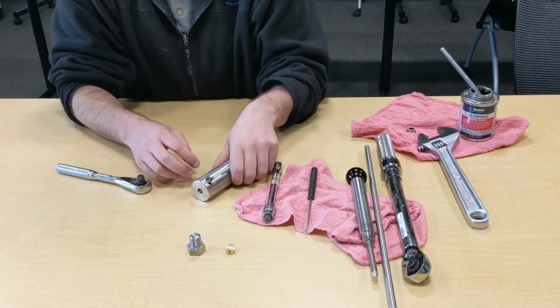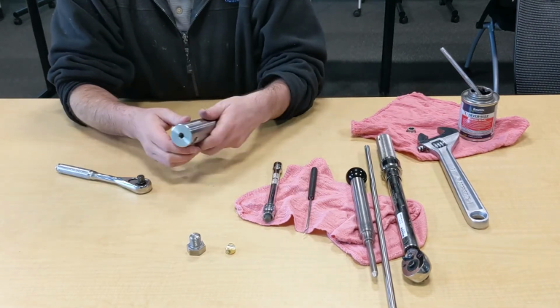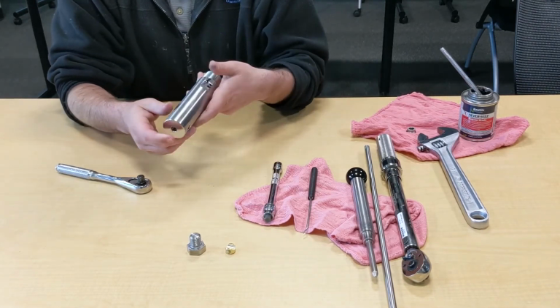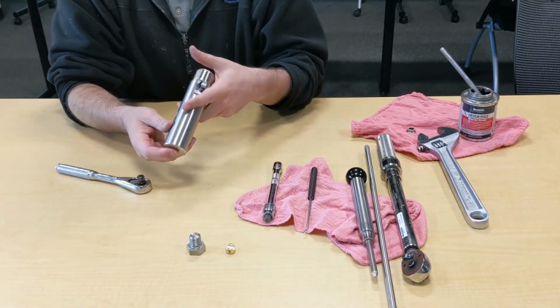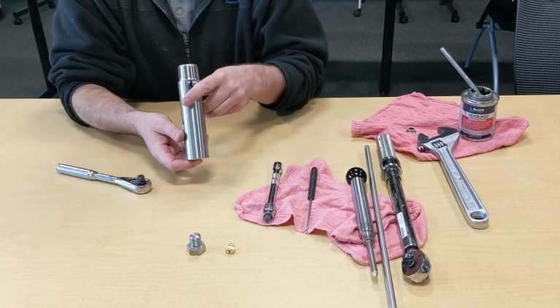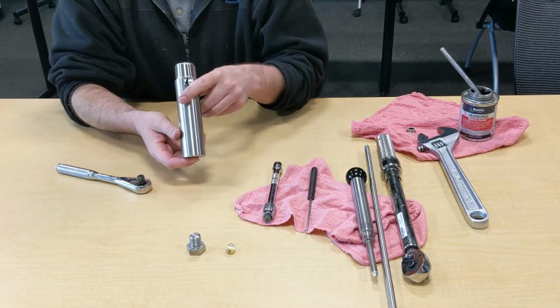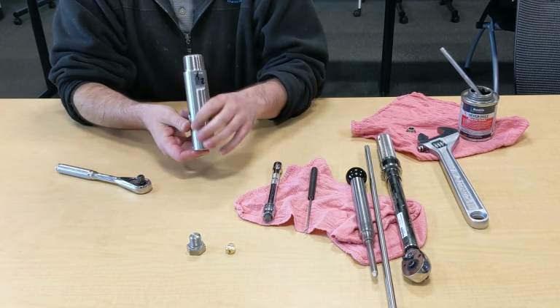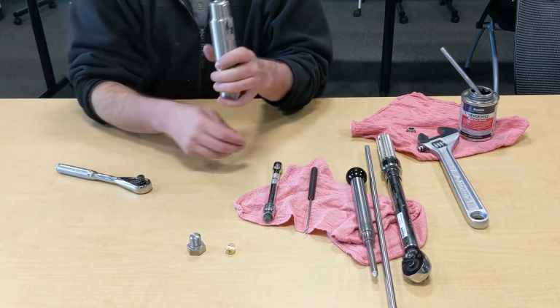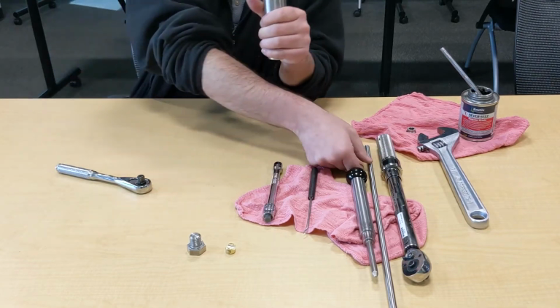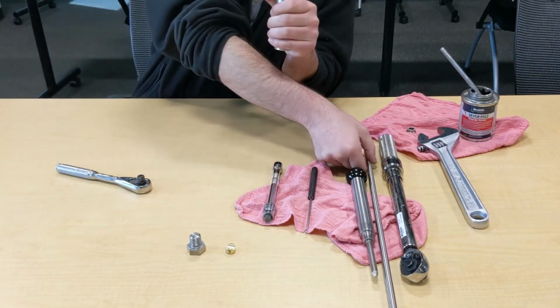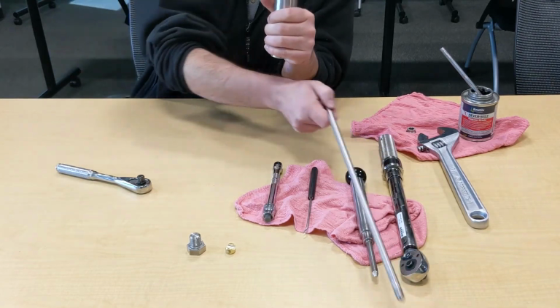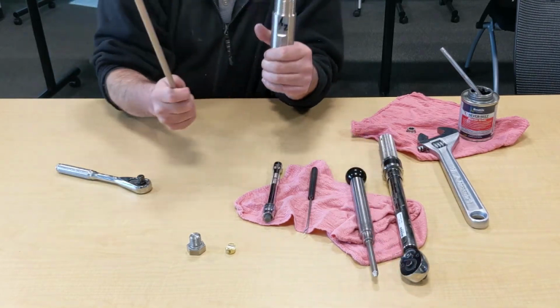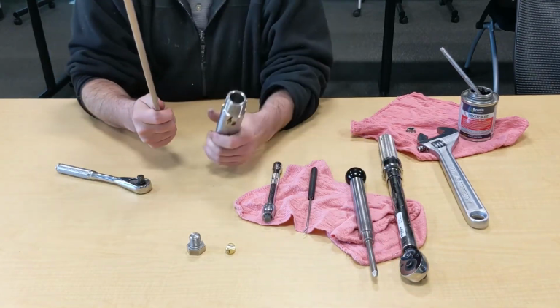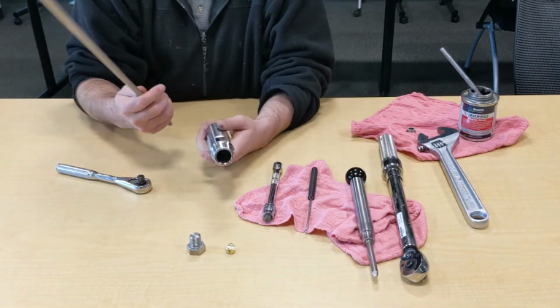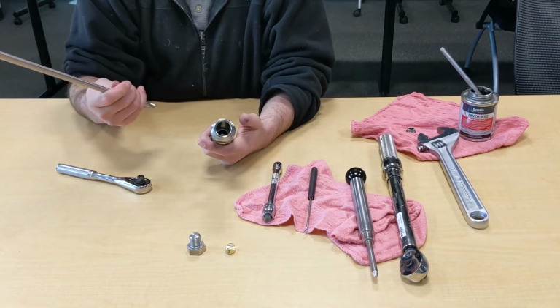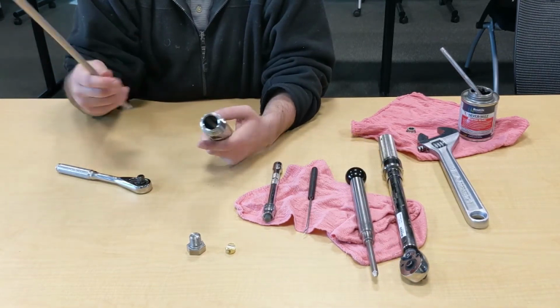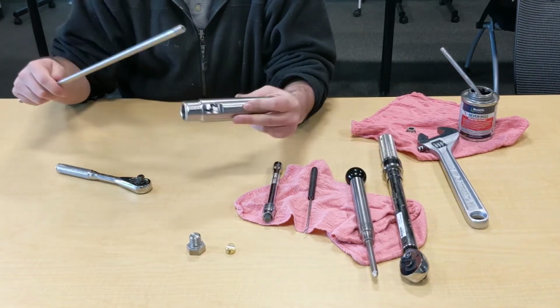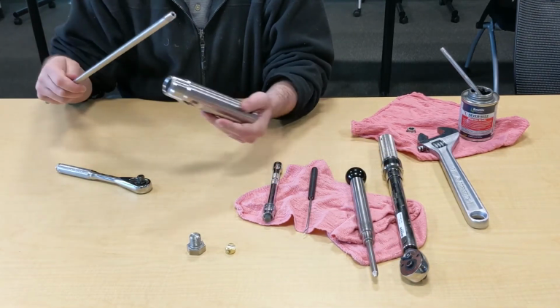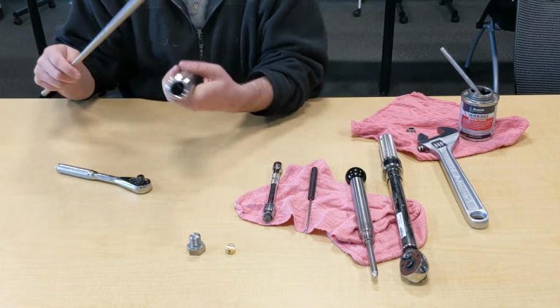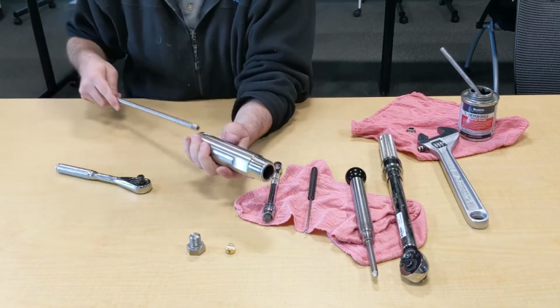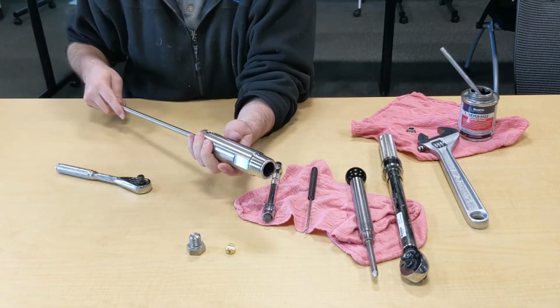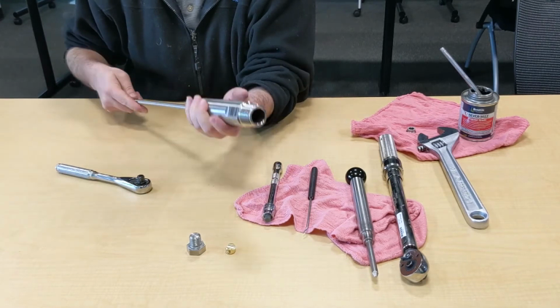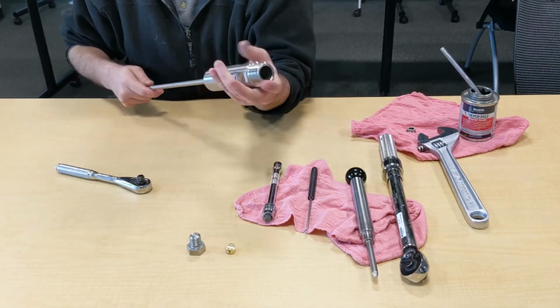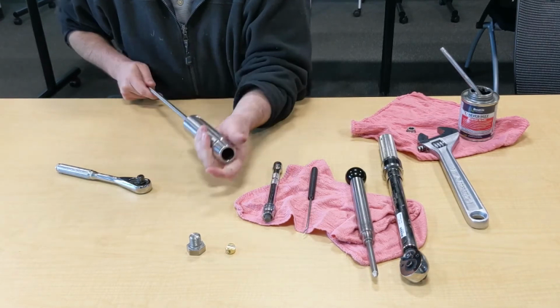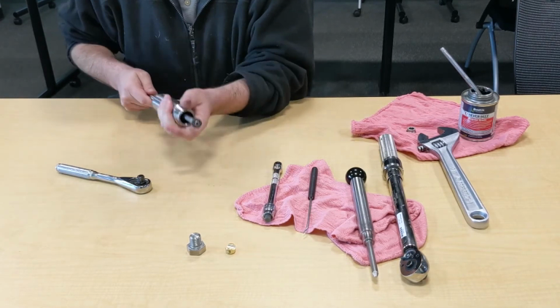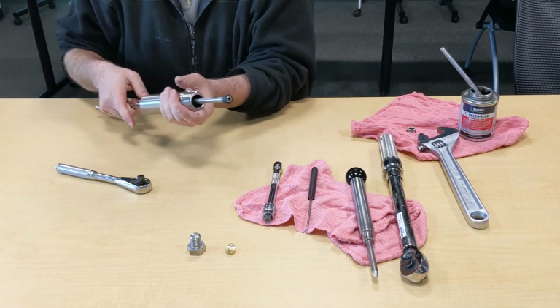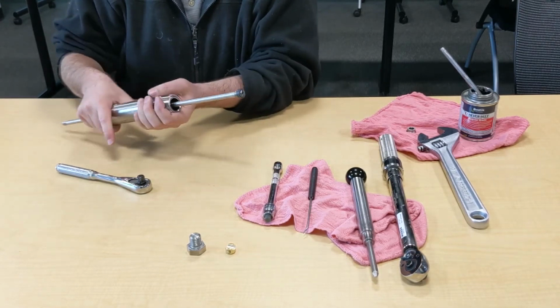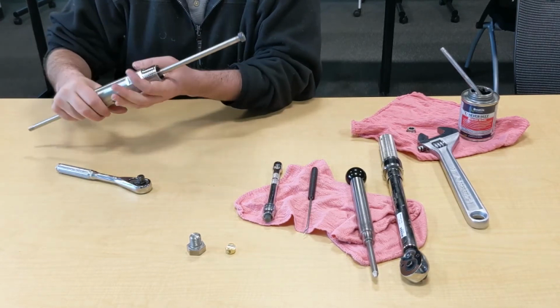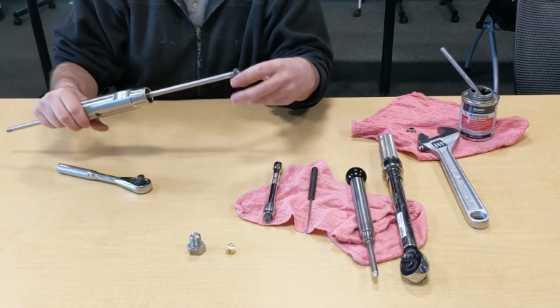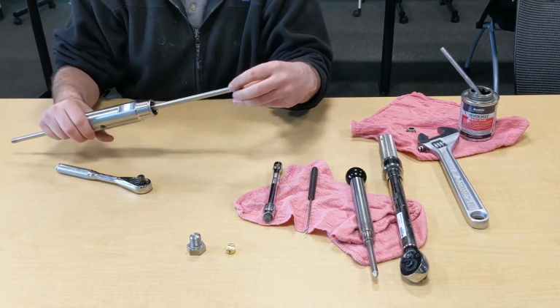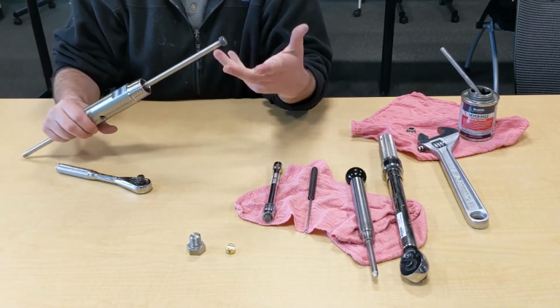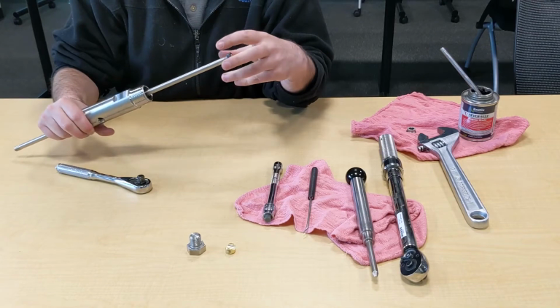The next step is to actually push the seal and the peak out. The easiest way to do this is with the actual rod — come in from the top and push. In this case, just the seal came out.